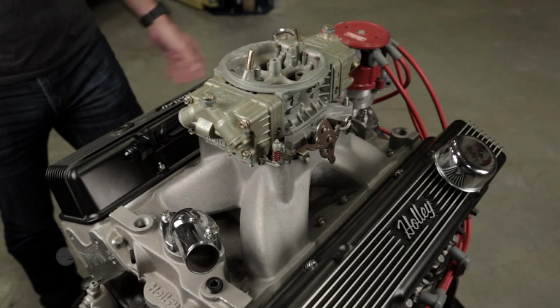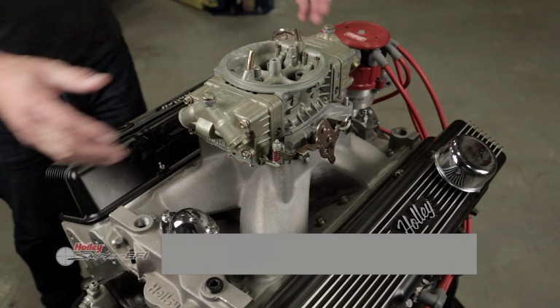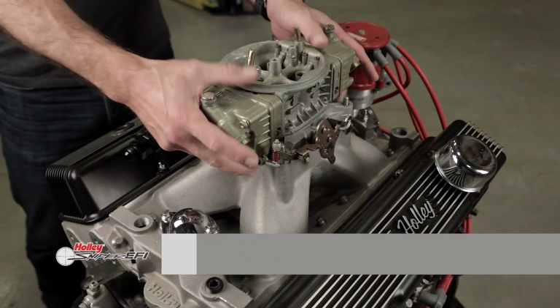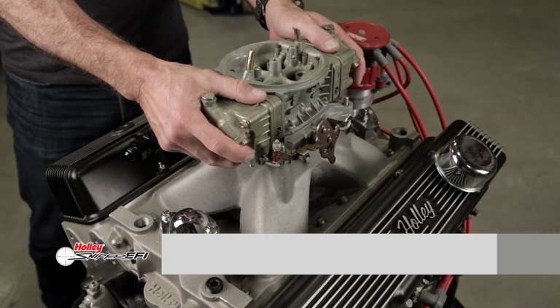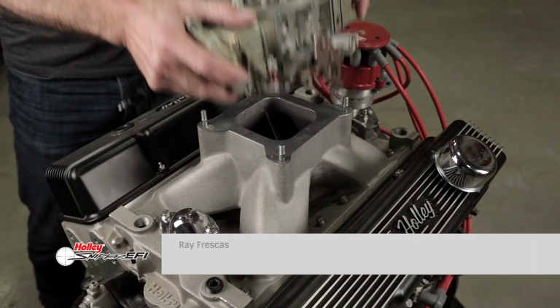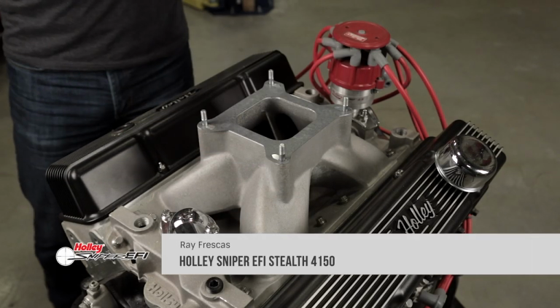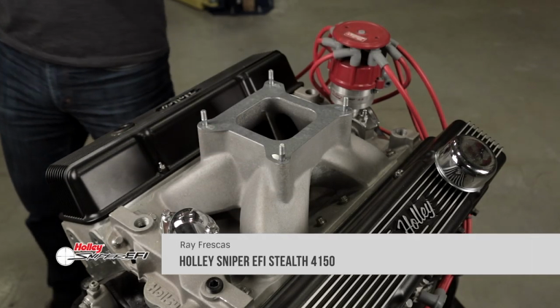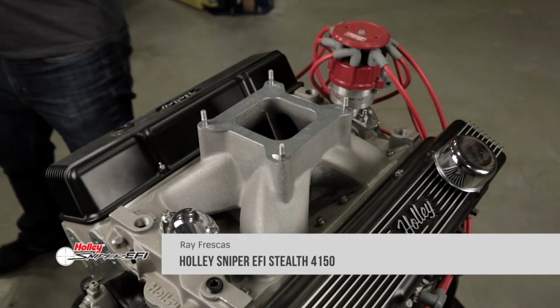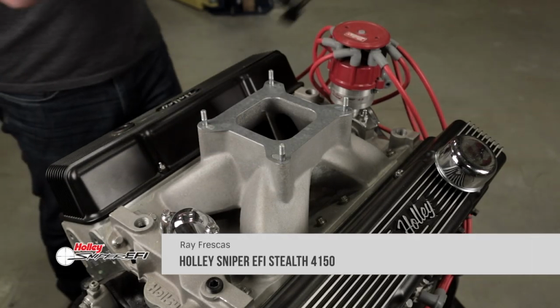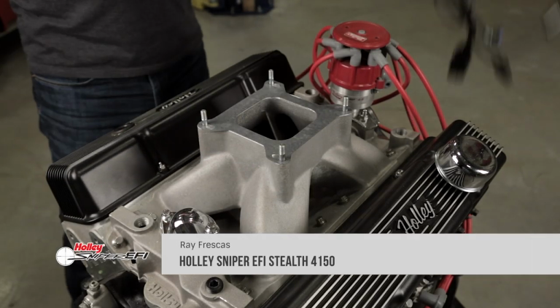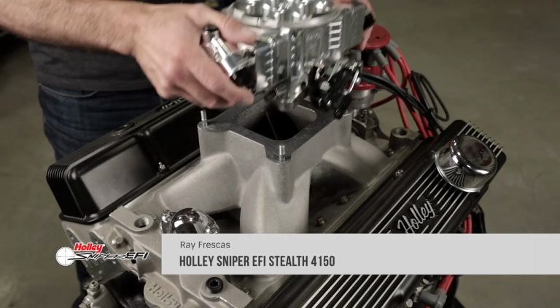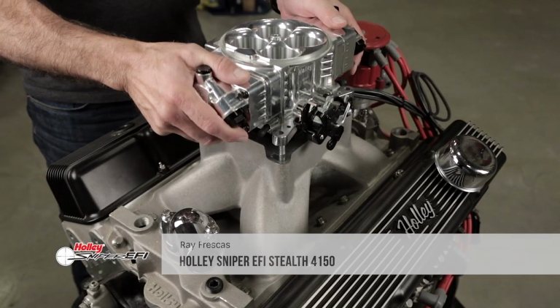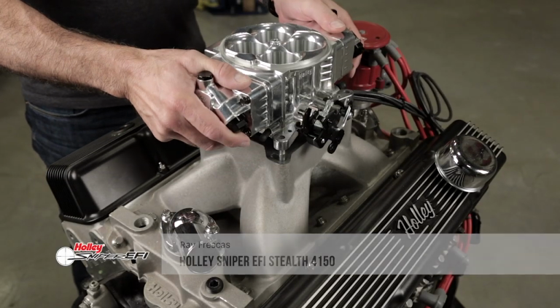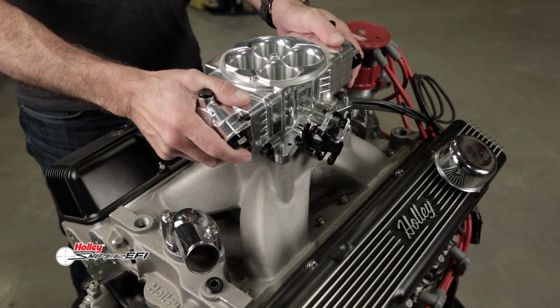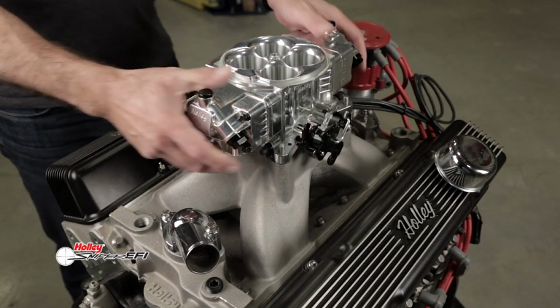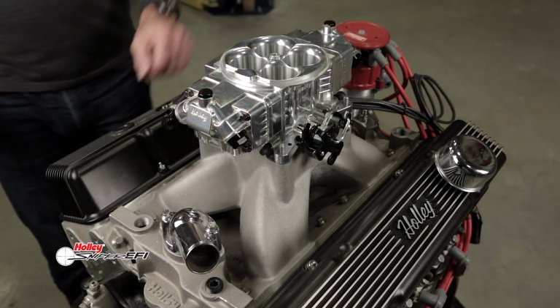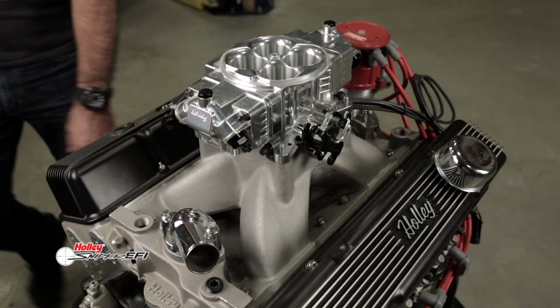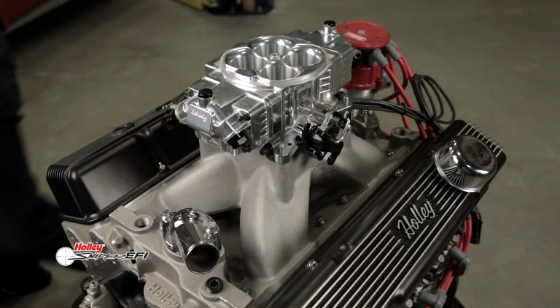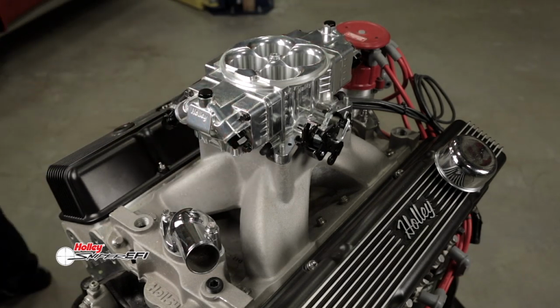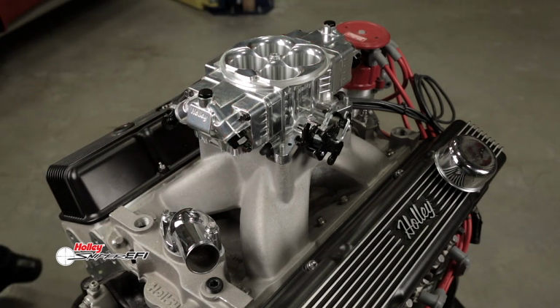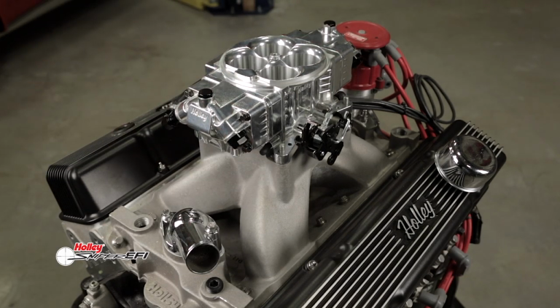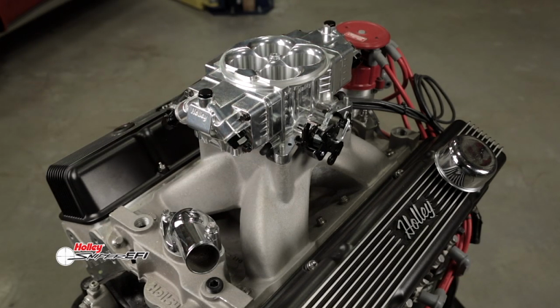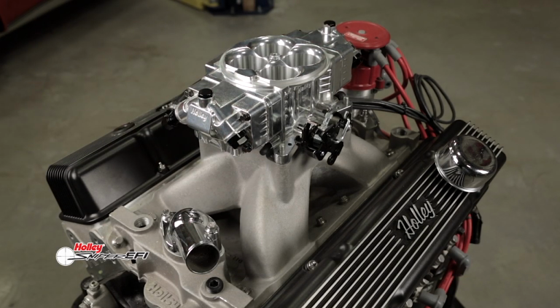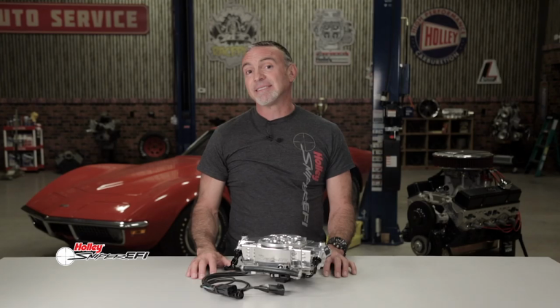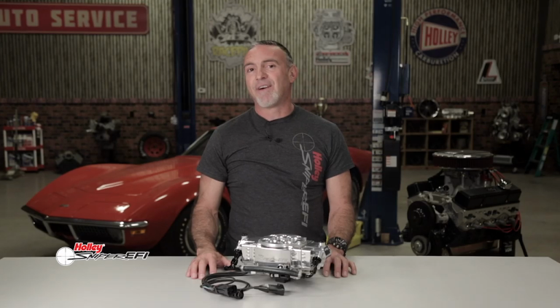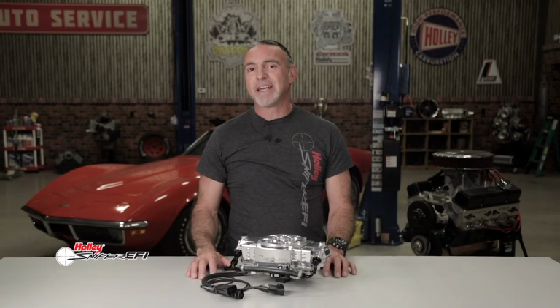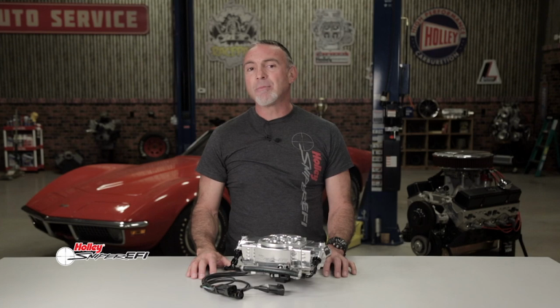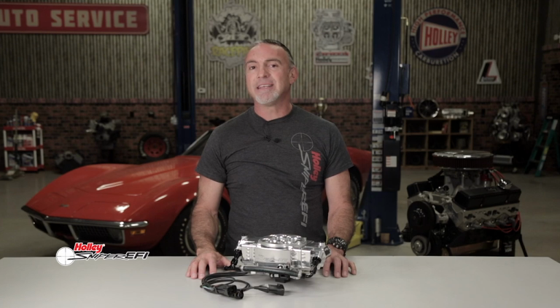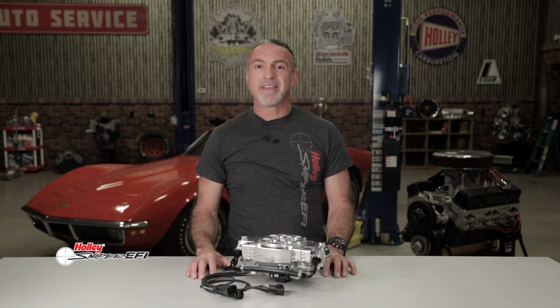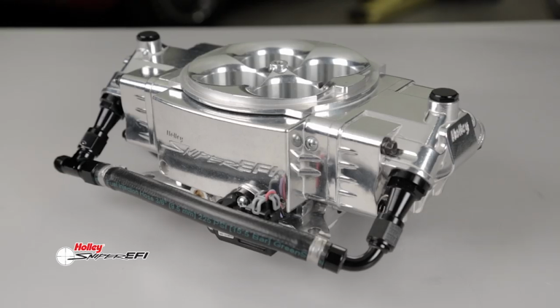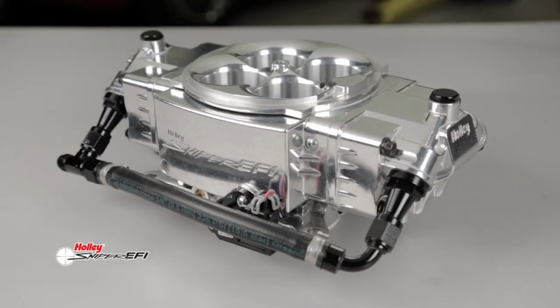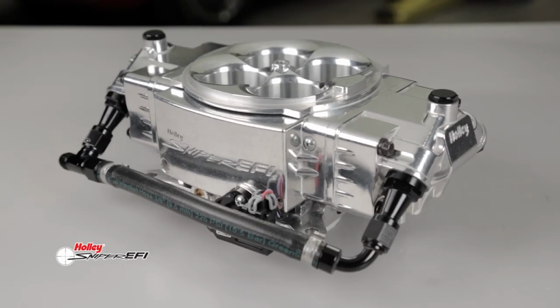If you've been holding out on getting a Sniper EFI, let me help you make up your mind. Check this out: Sniper Stealth EFI. Yes, finally a throttle body EFI that looks like a carburetor.